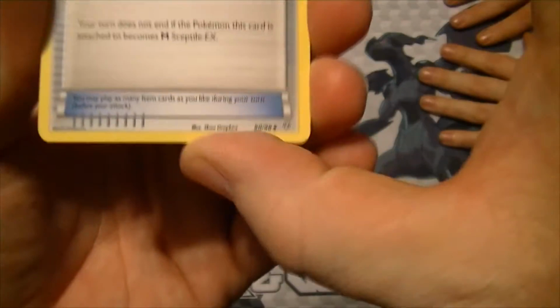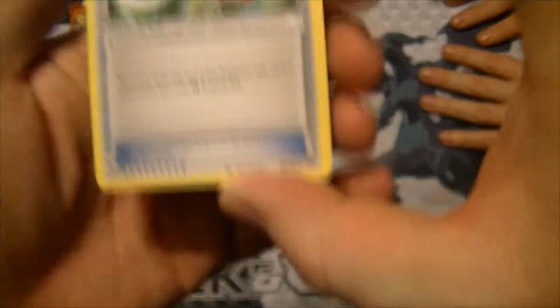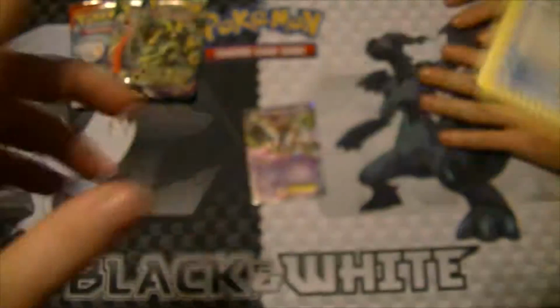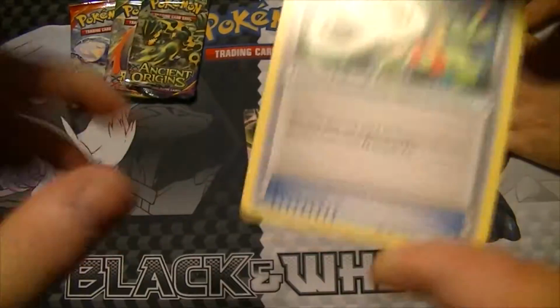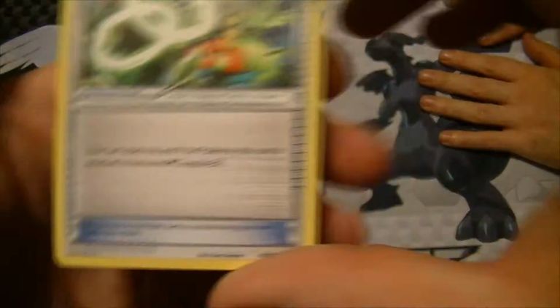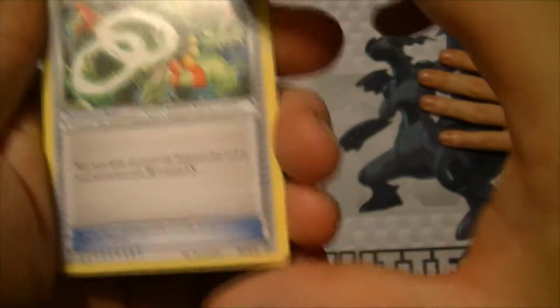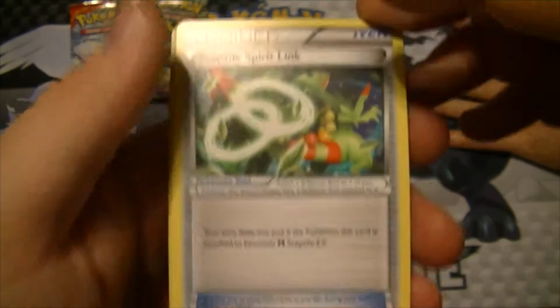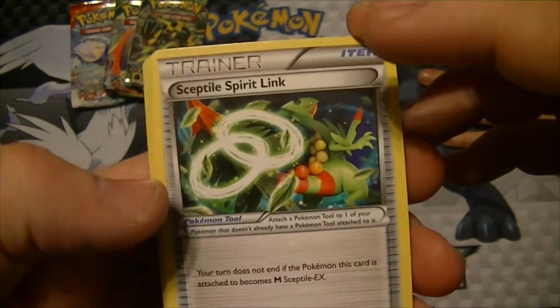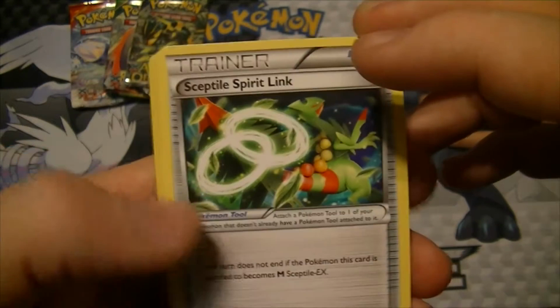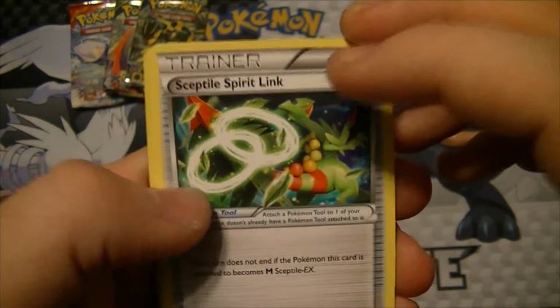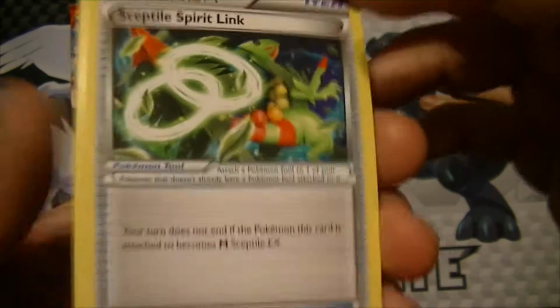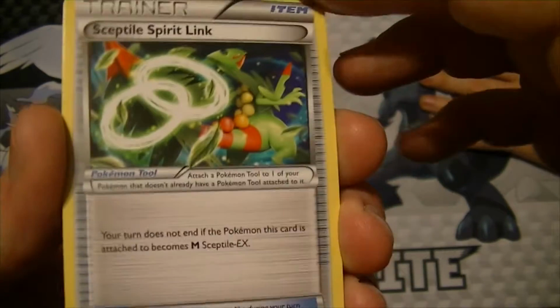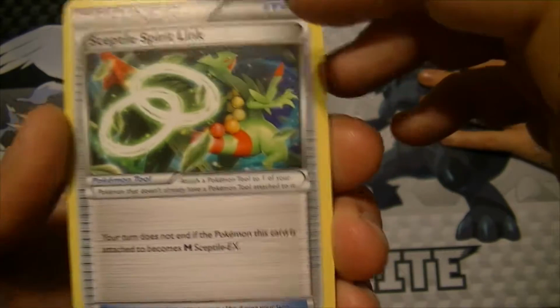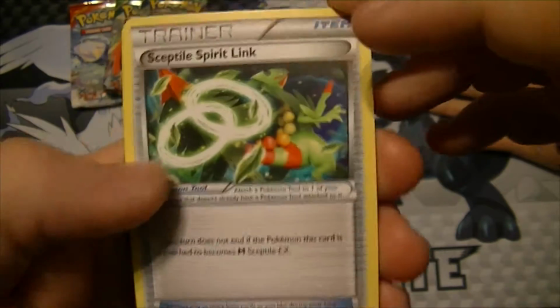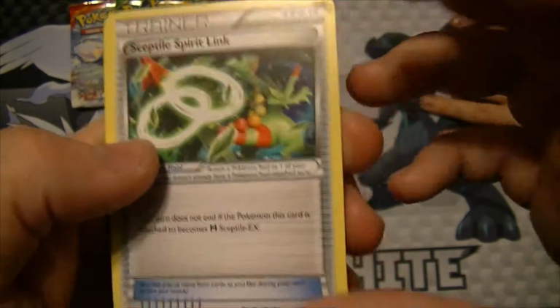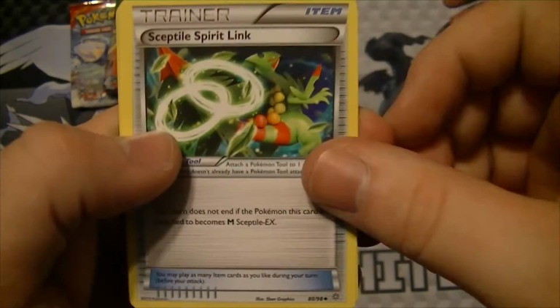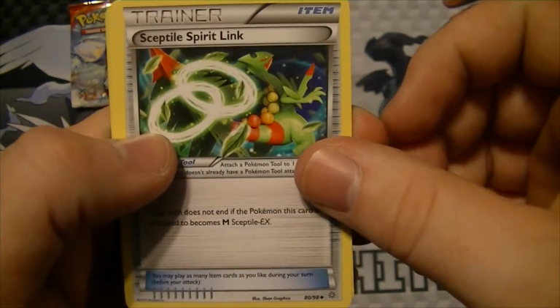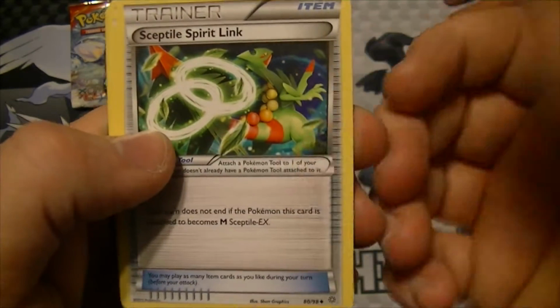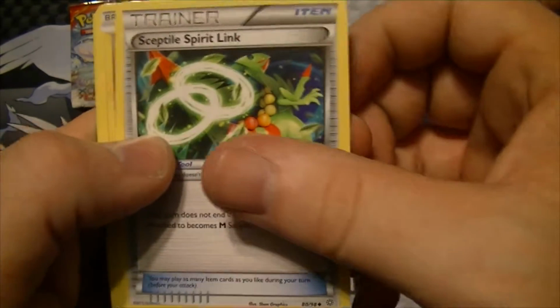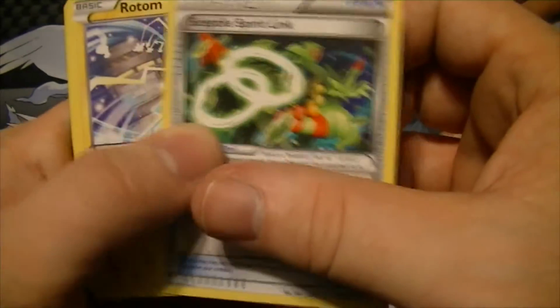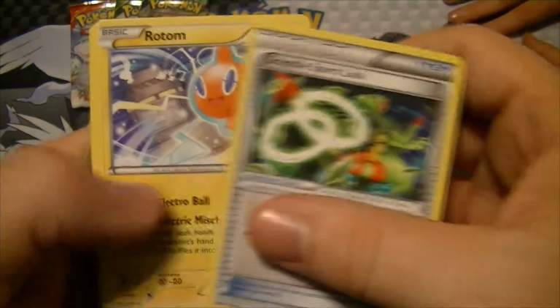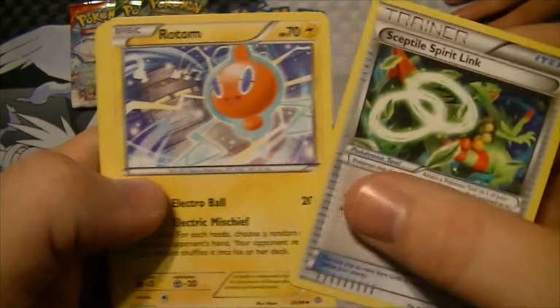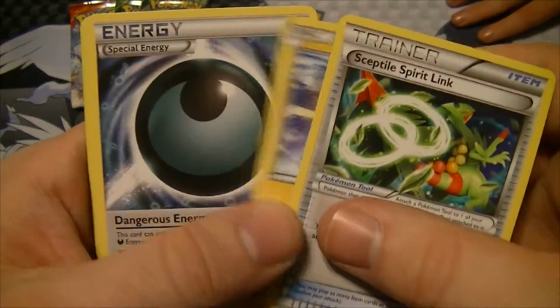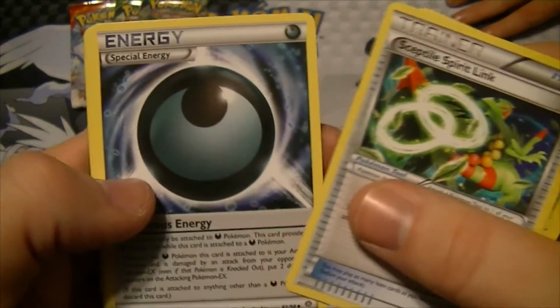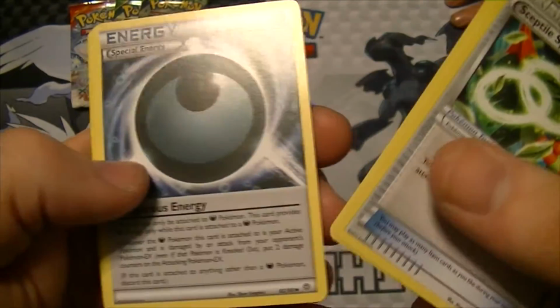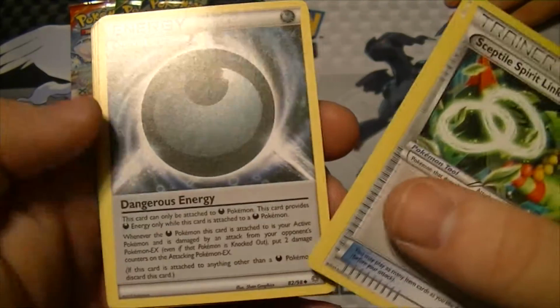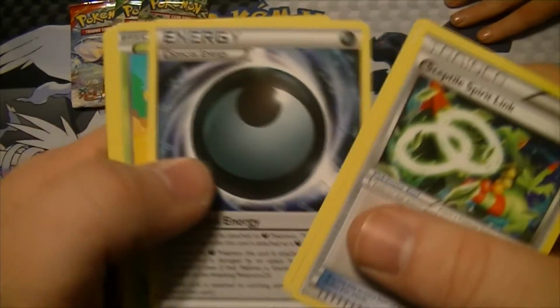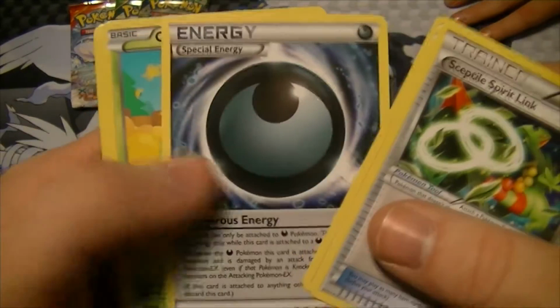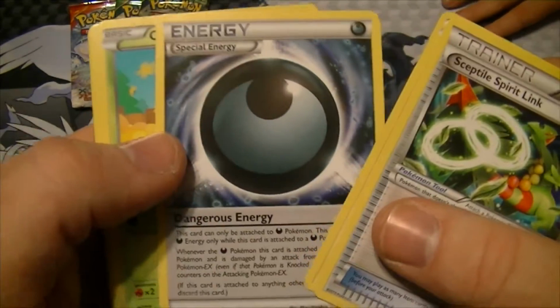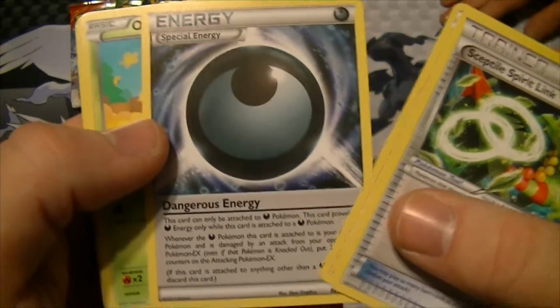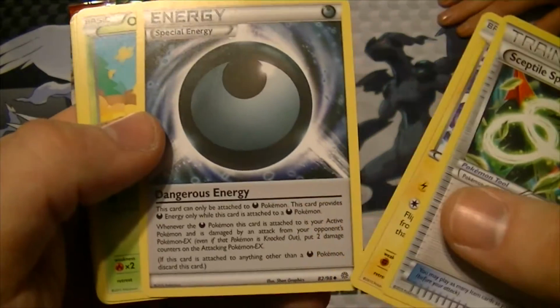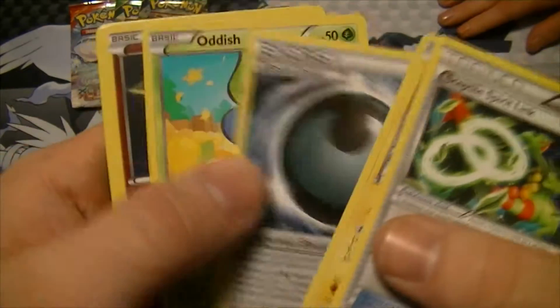The Generations ones are different from other packs because they also don't come with code cards. Subtle, Spirit Link, Rotom, Special Dangerous Energy.